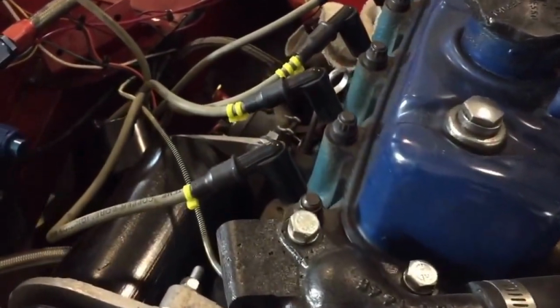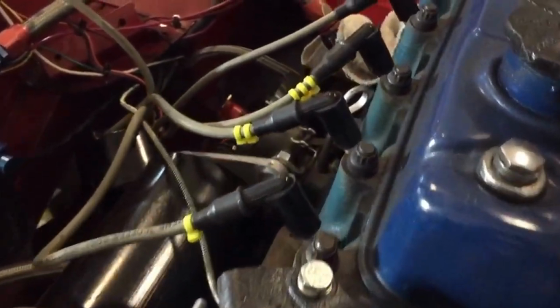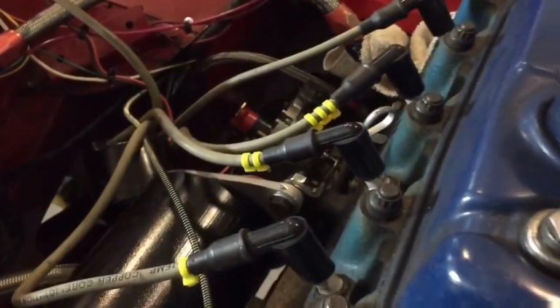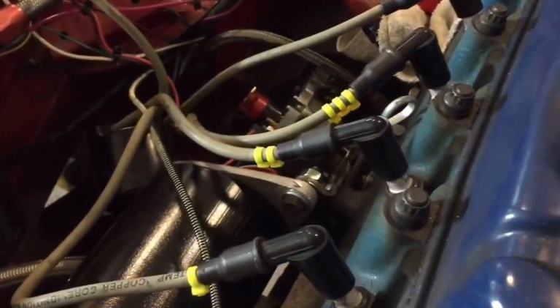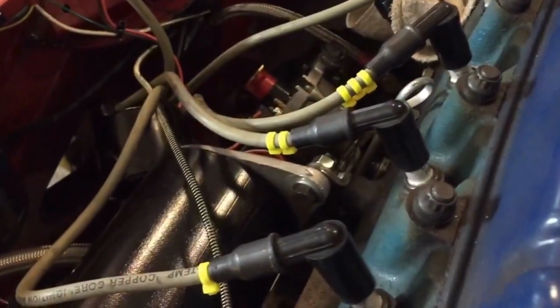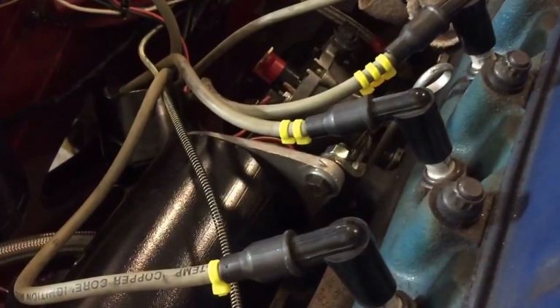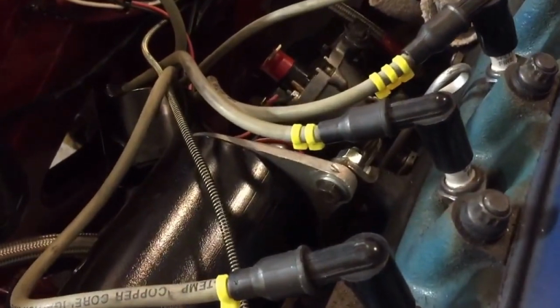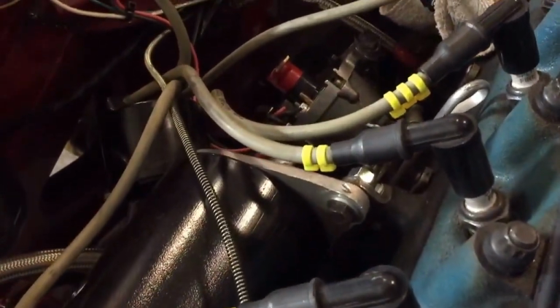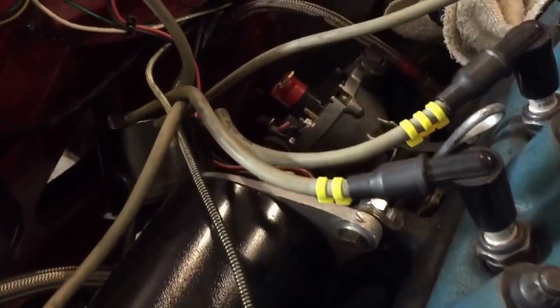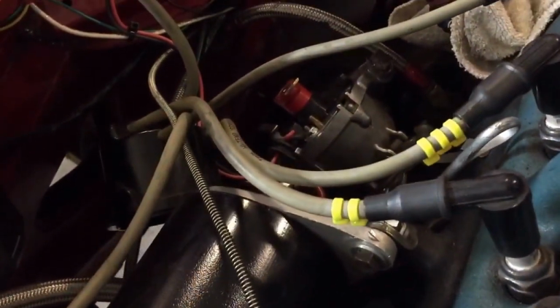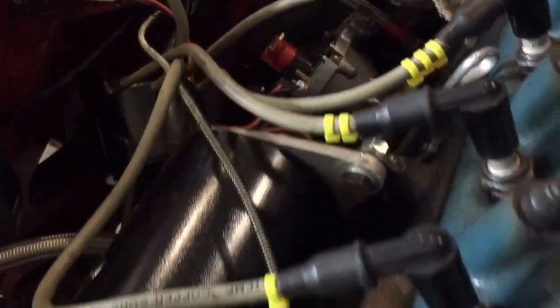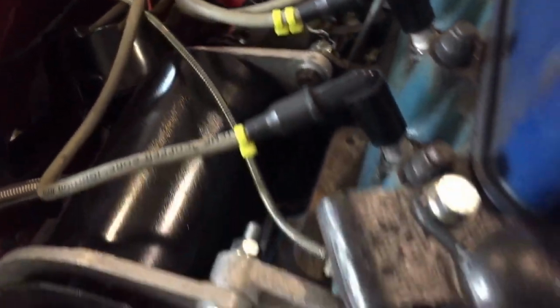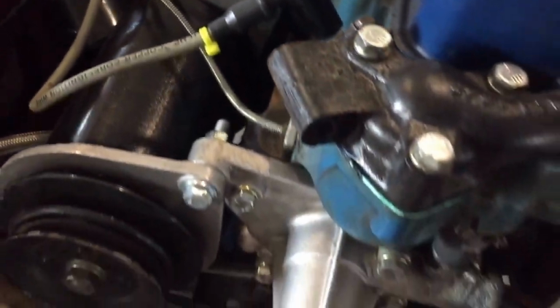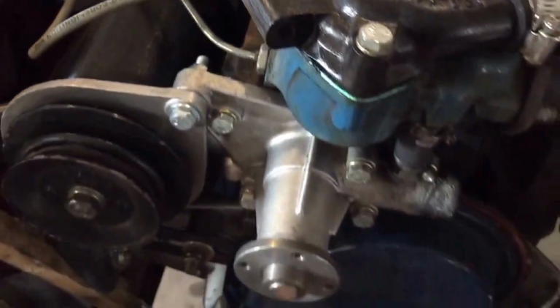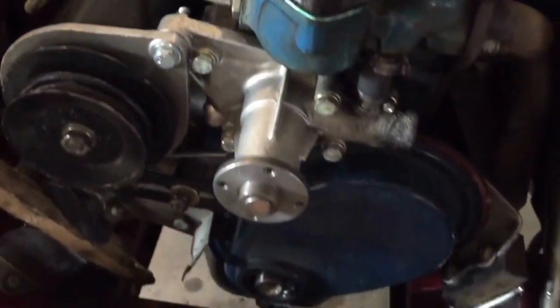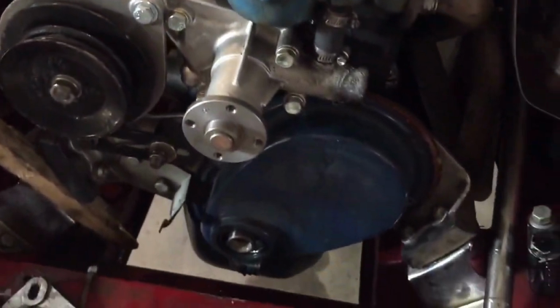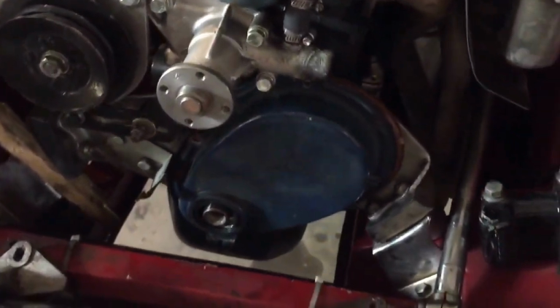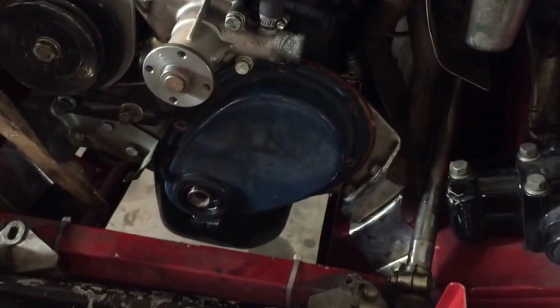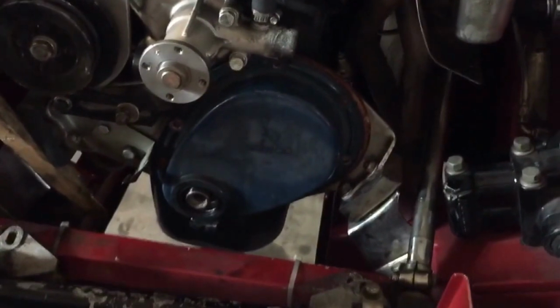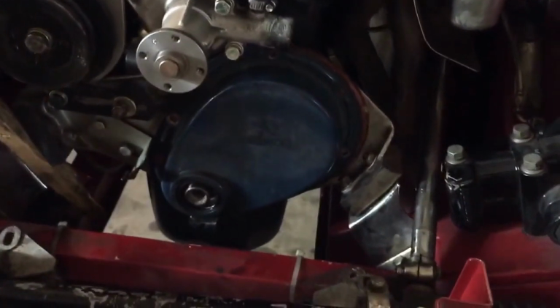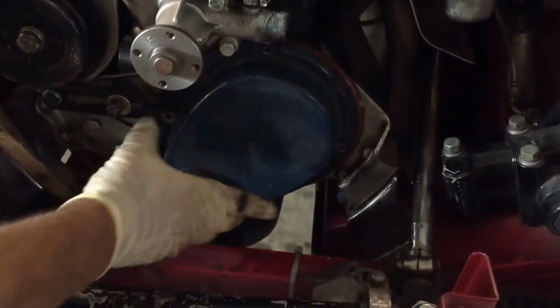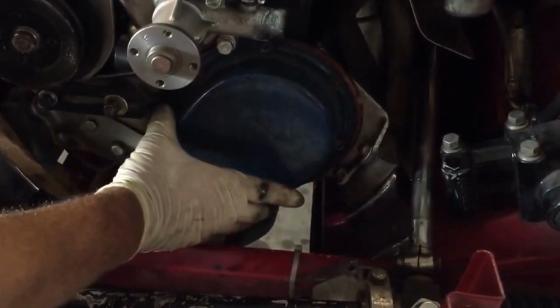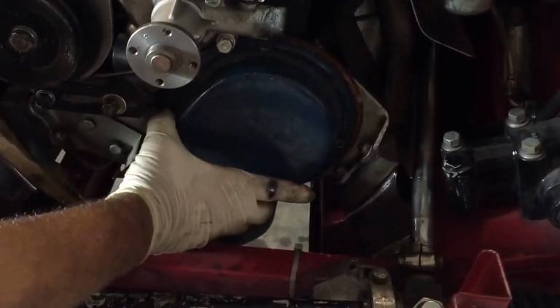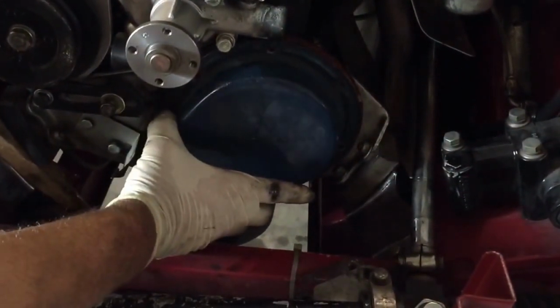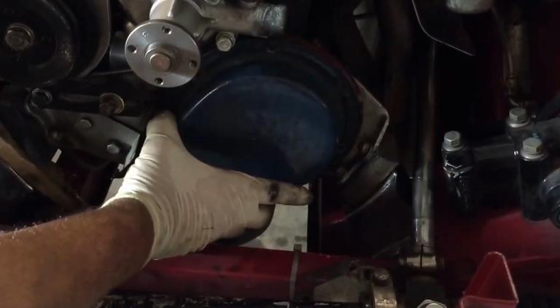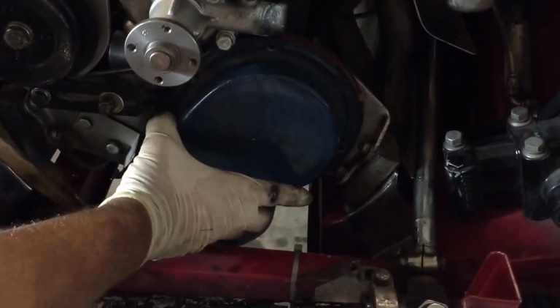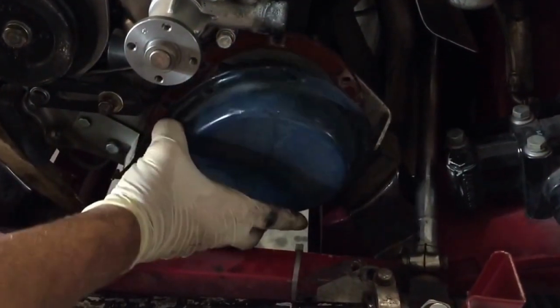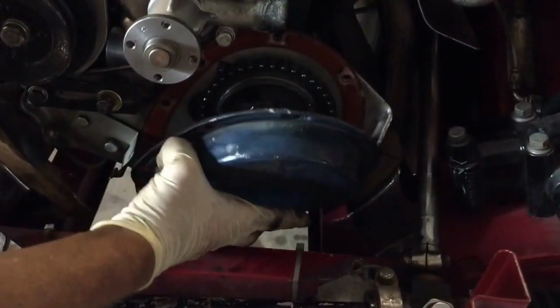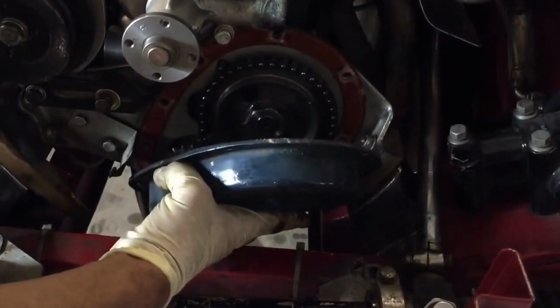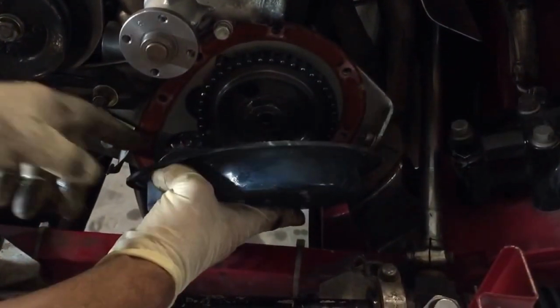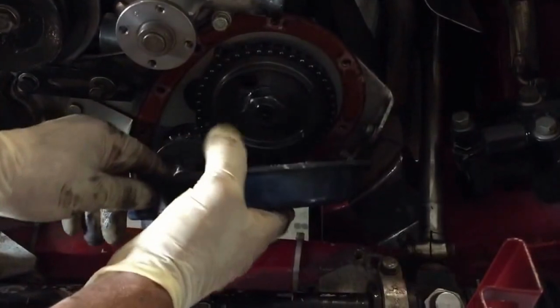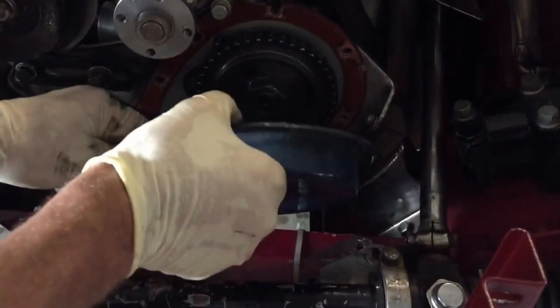It stopped running, there was no spark, and we discovered the distributor wasn't moving, nor were the valves. We don't know why, but we're guessing we're about to get an answer.